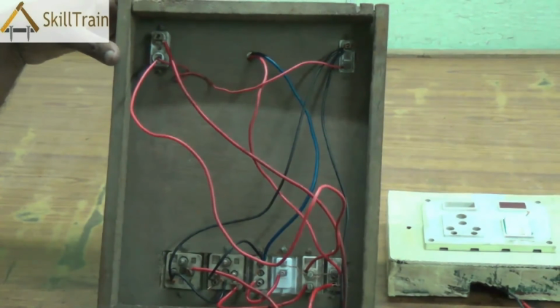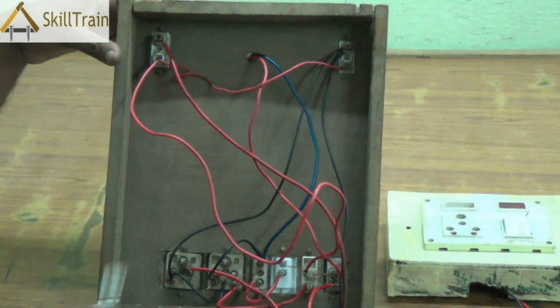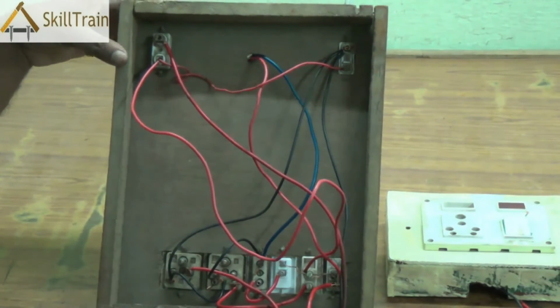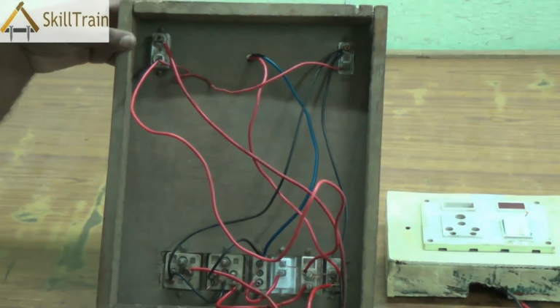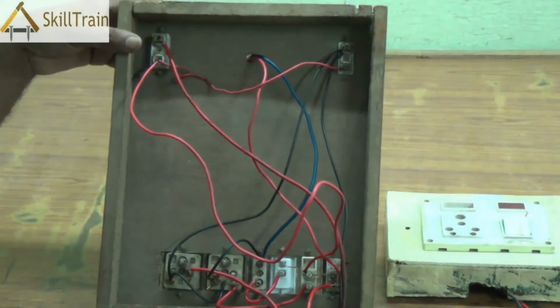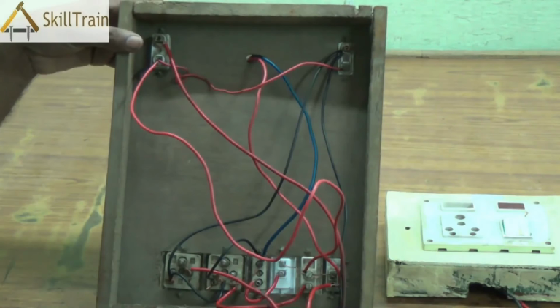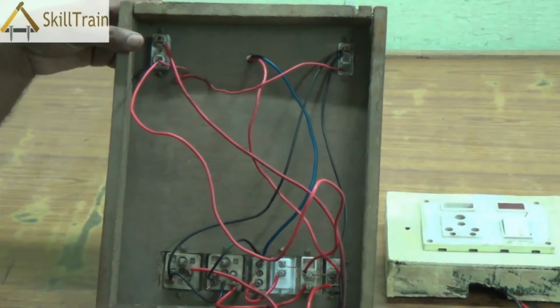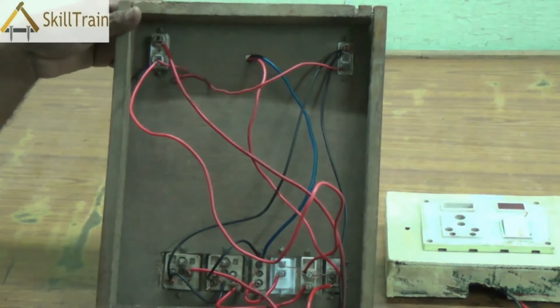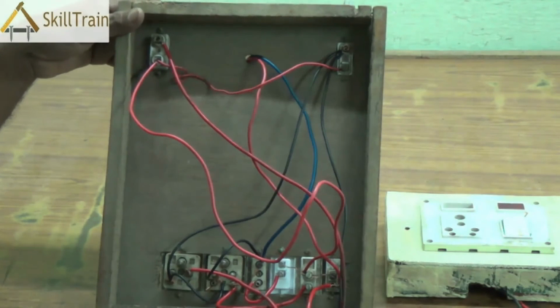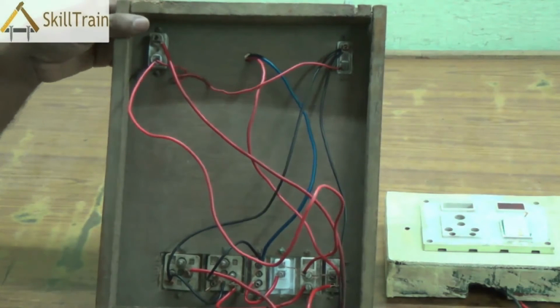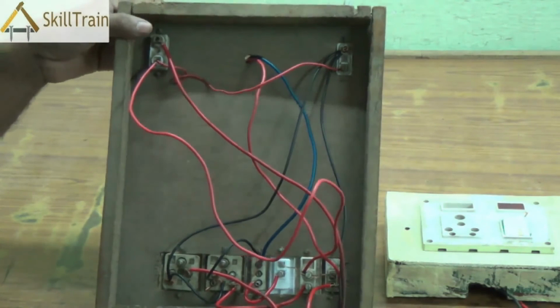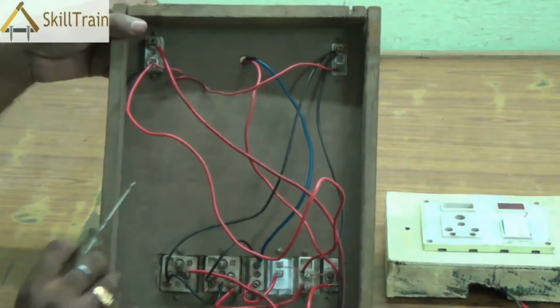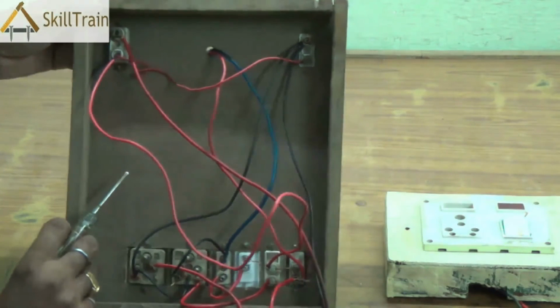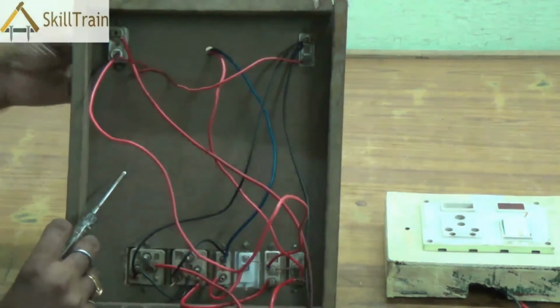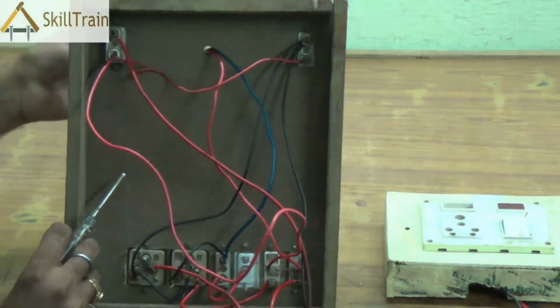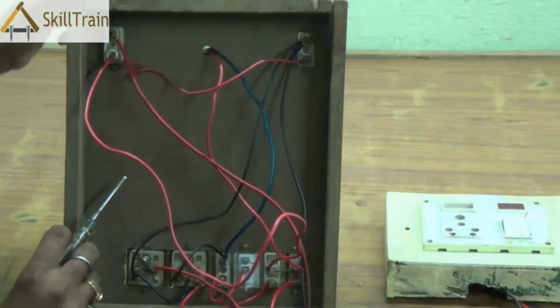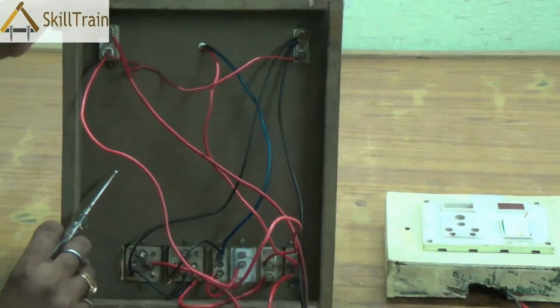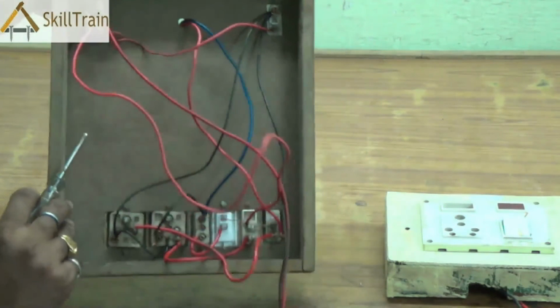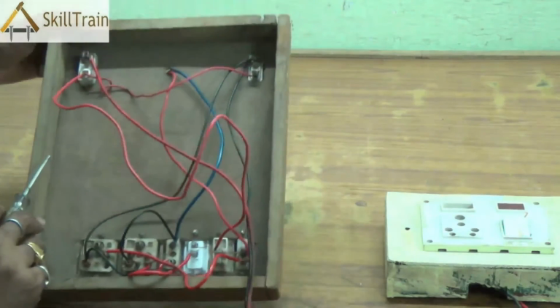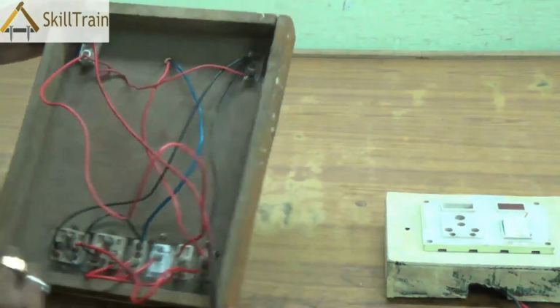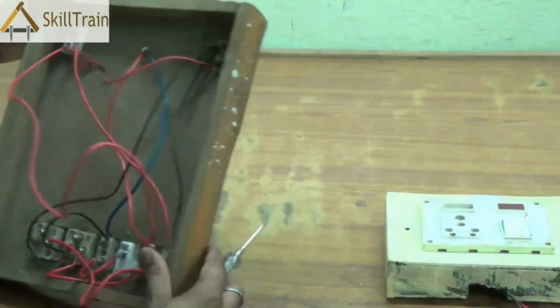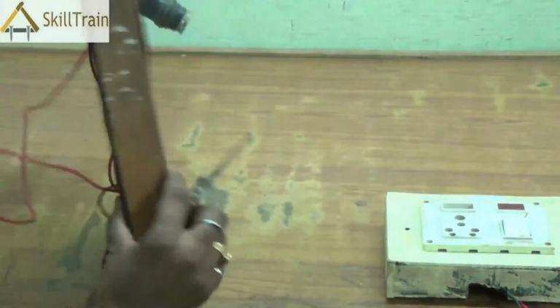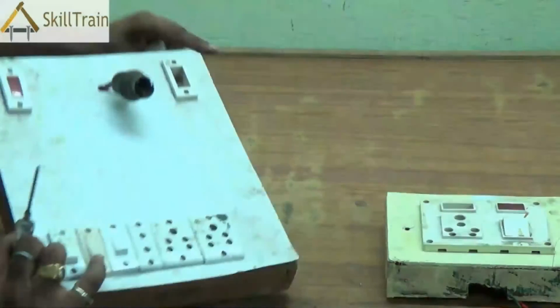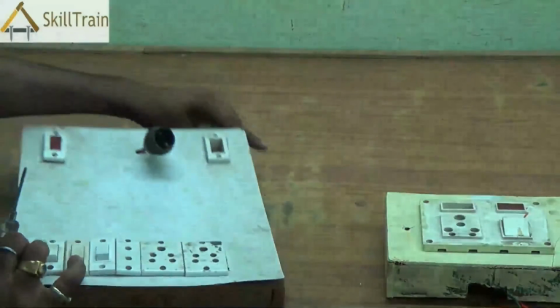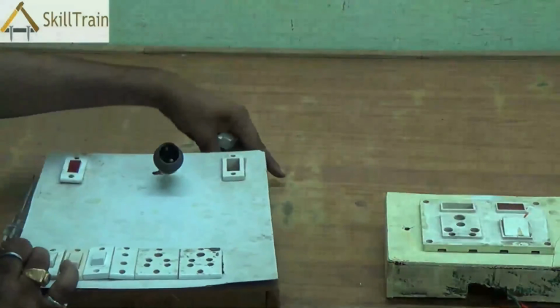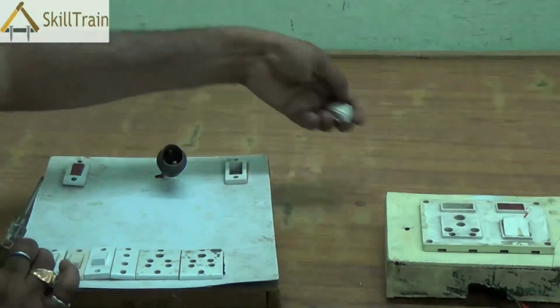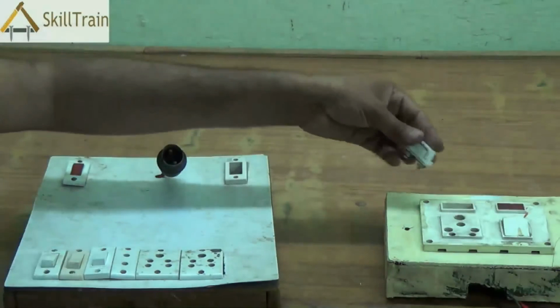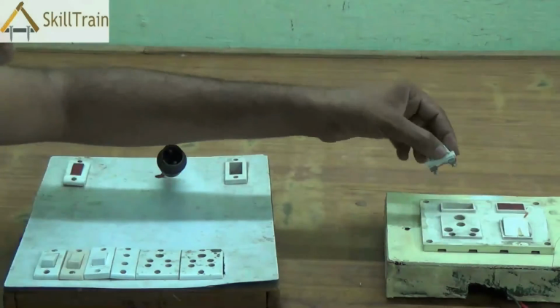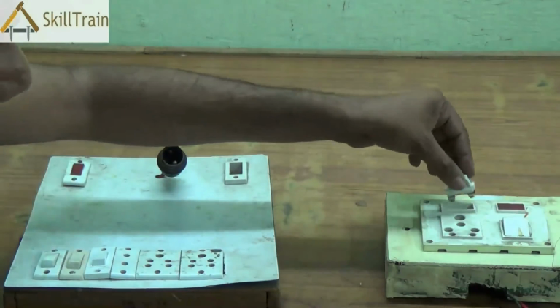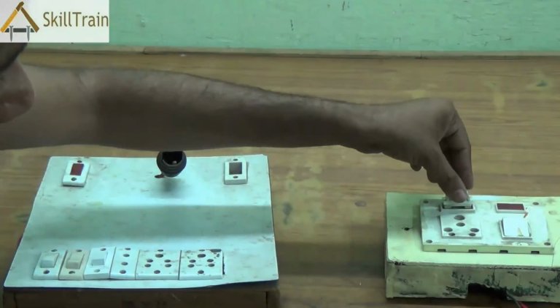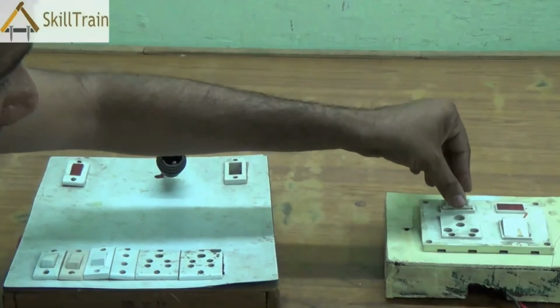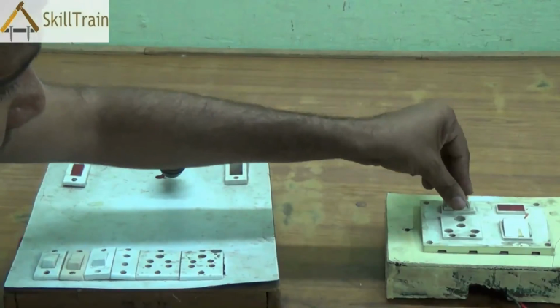In summary, the board is now very clear. The fuse is on a series connection. The indicator is in a parallel connection. All sockets are on parallel connection. Holders are on parallel connection. Switches are on series connection.